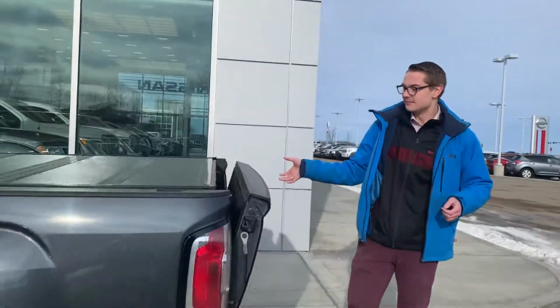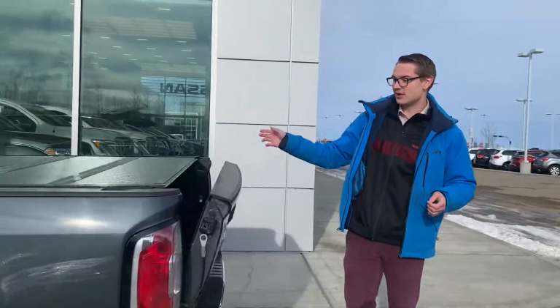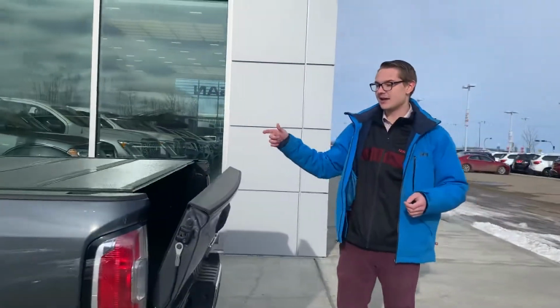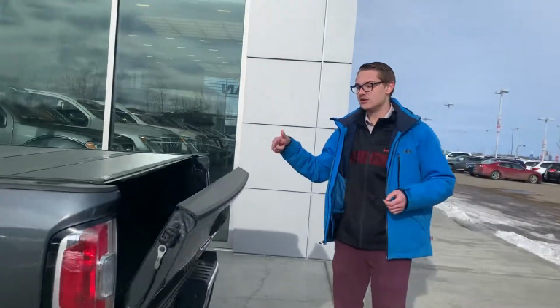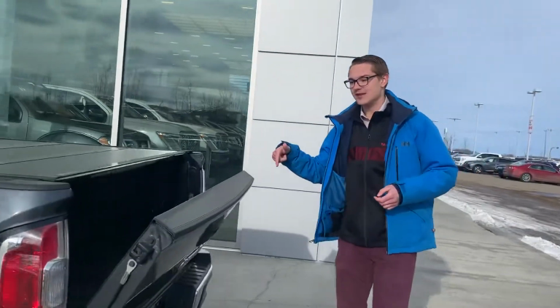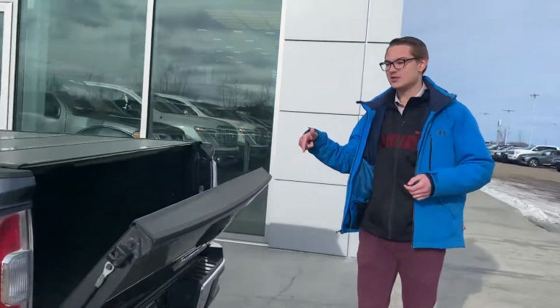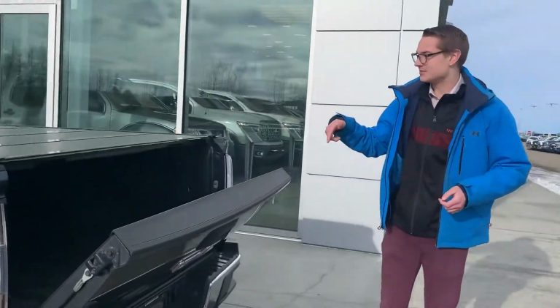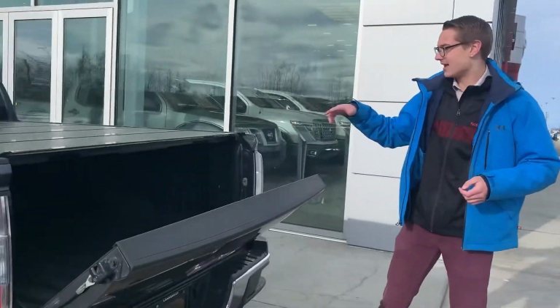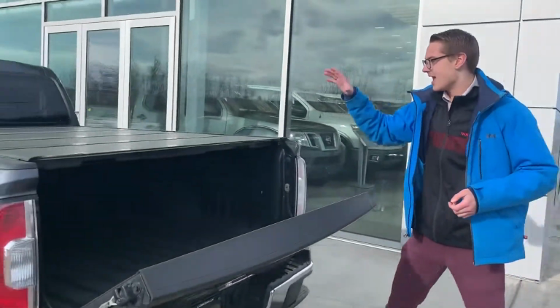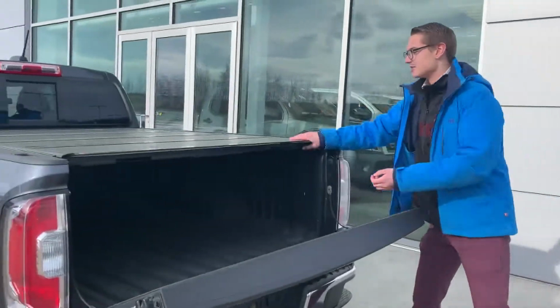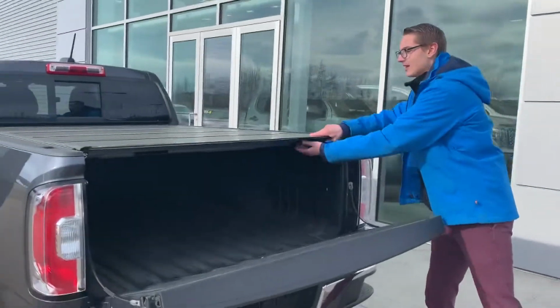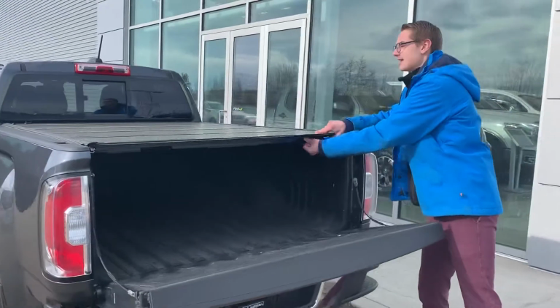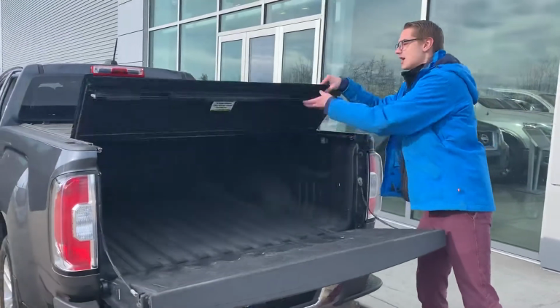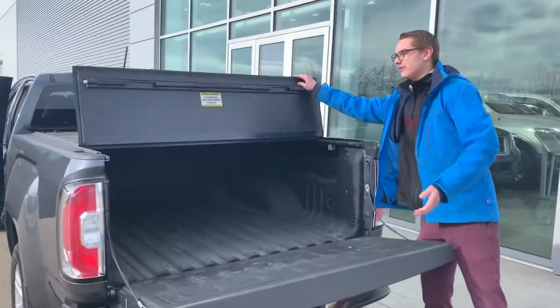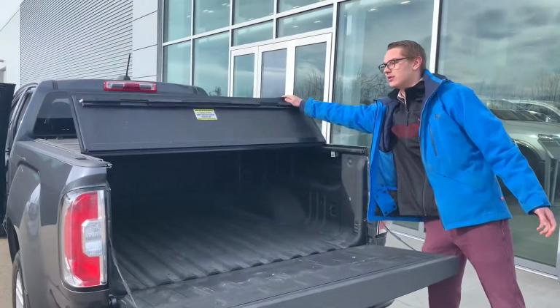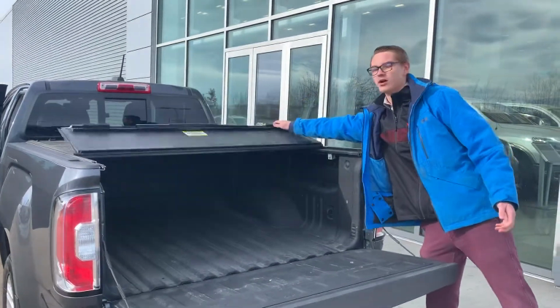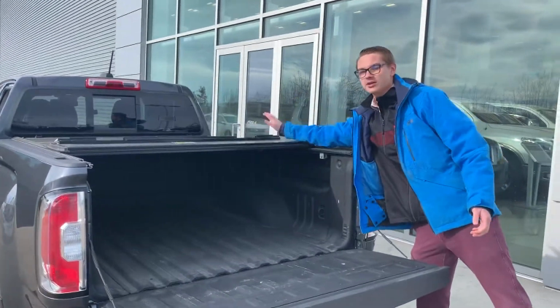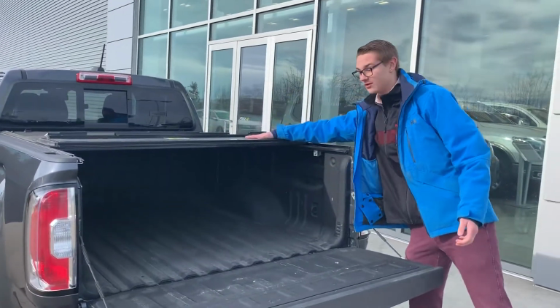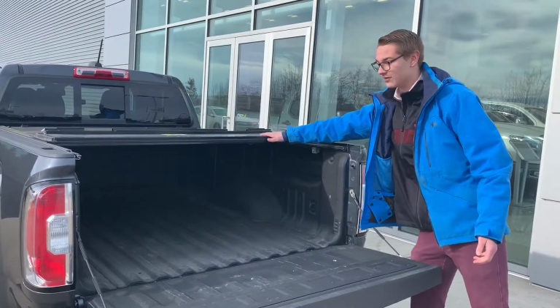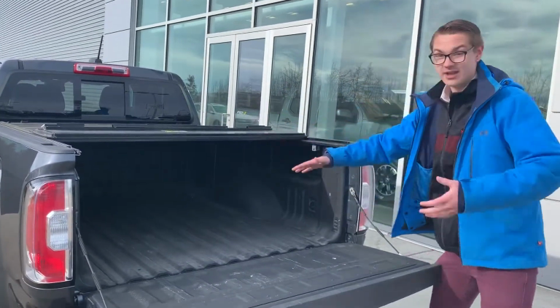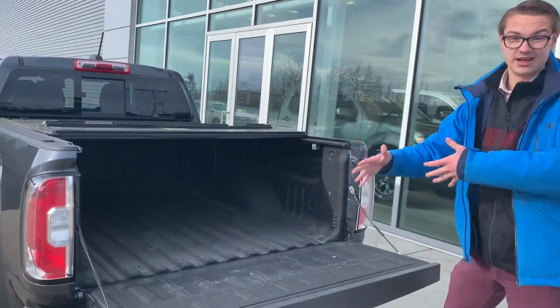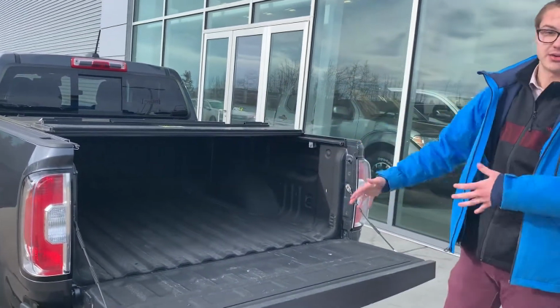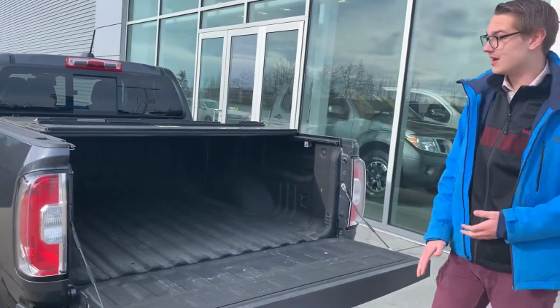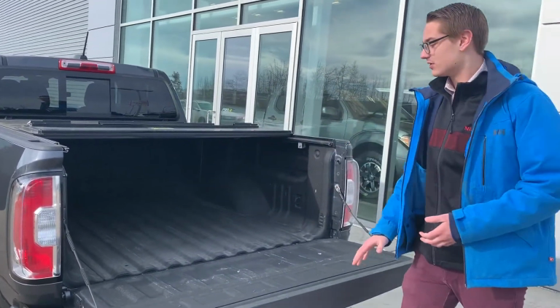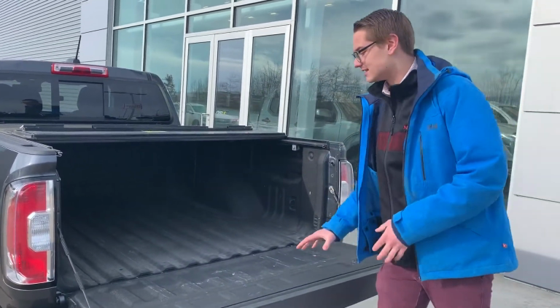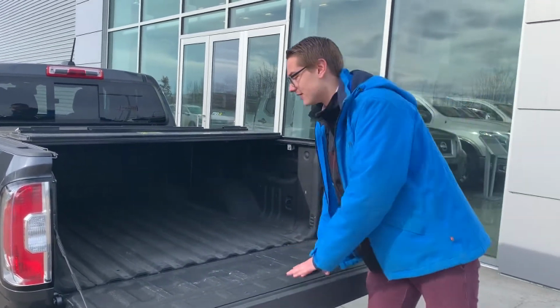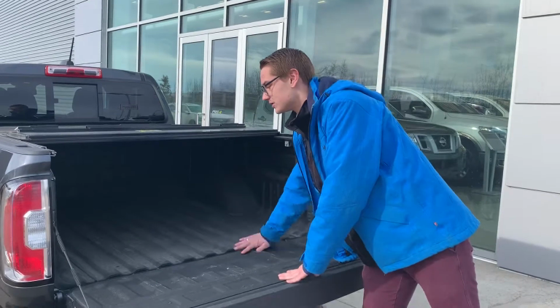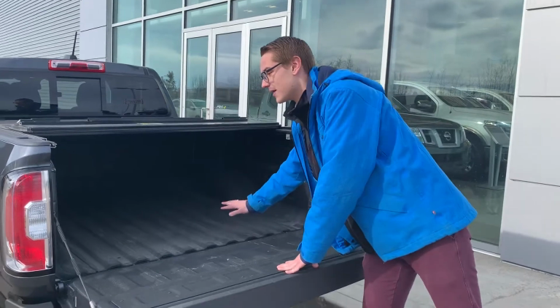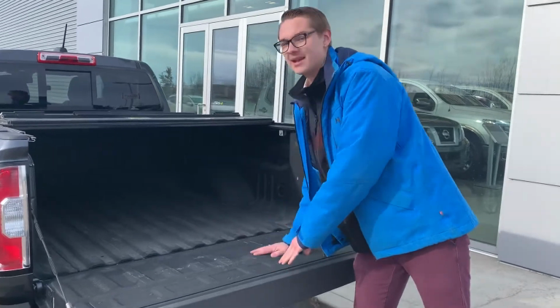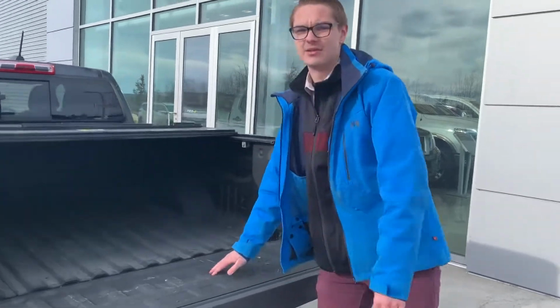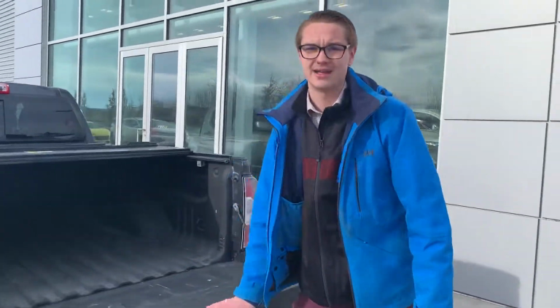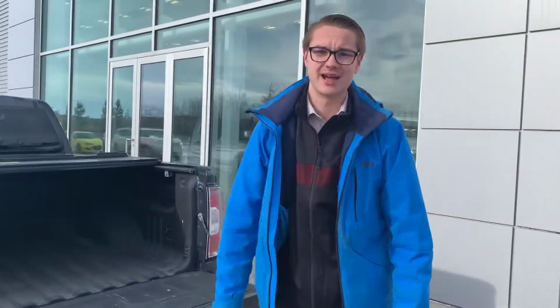On the back there, you do have the easy drop tailgate as well as a trifold cargo cover to keep any of your things safe. And of course, spray-in bed liner at the back of this guy.